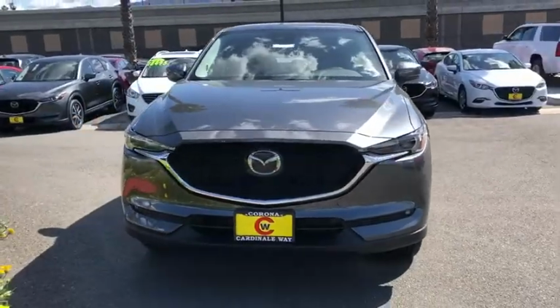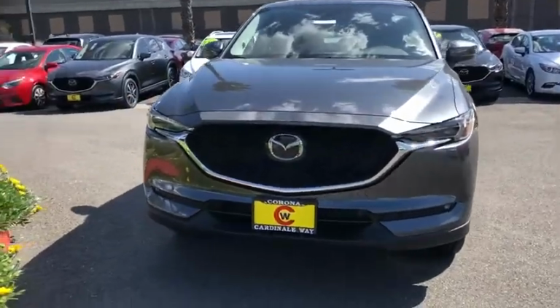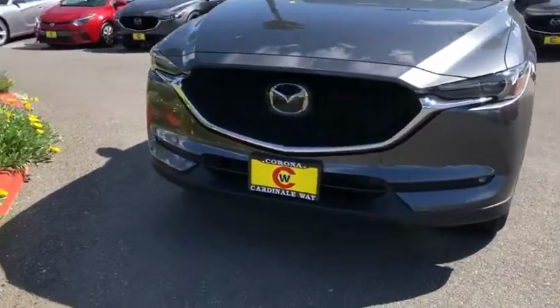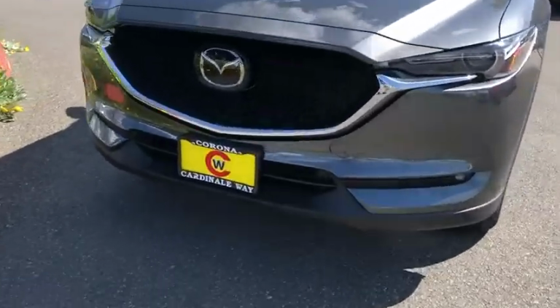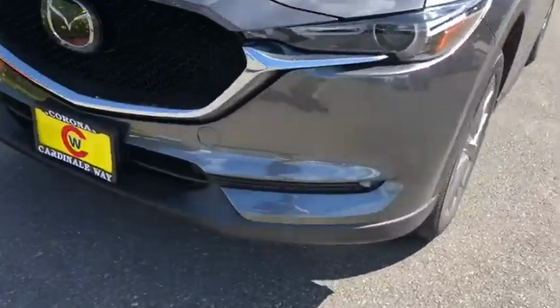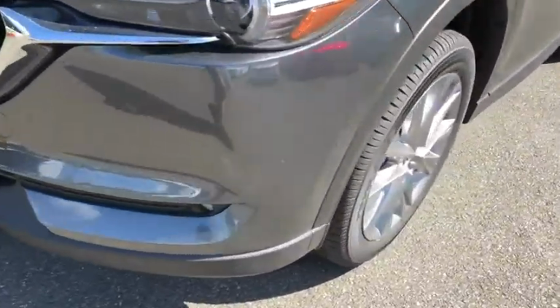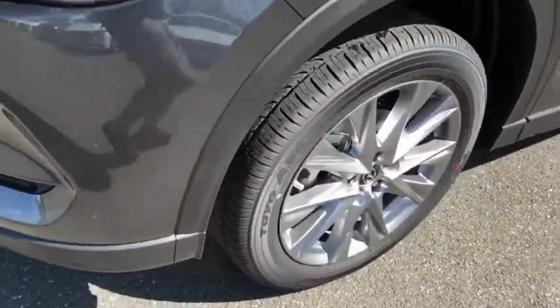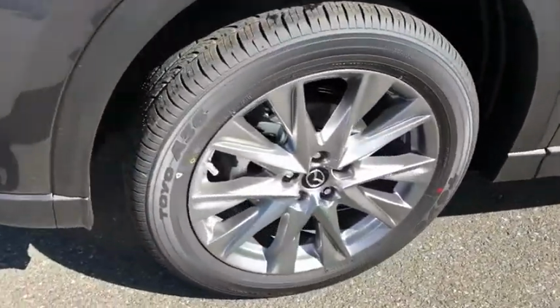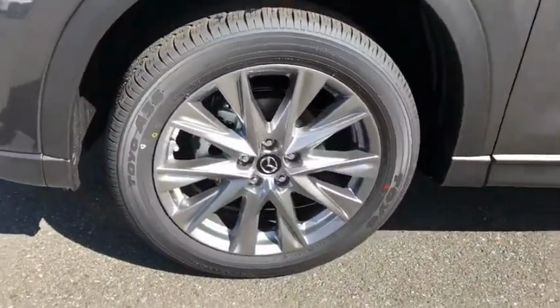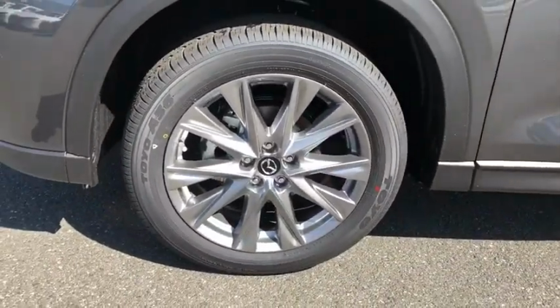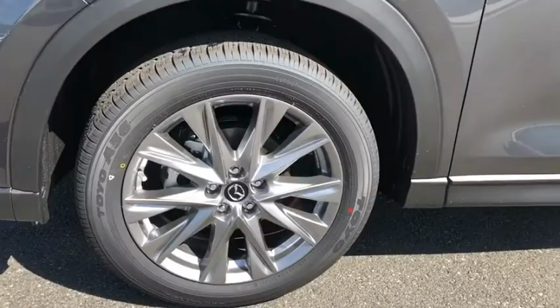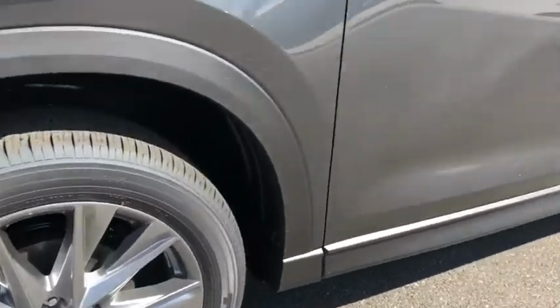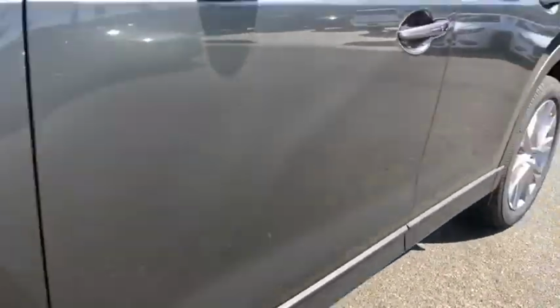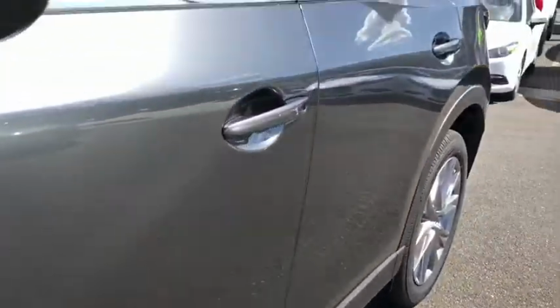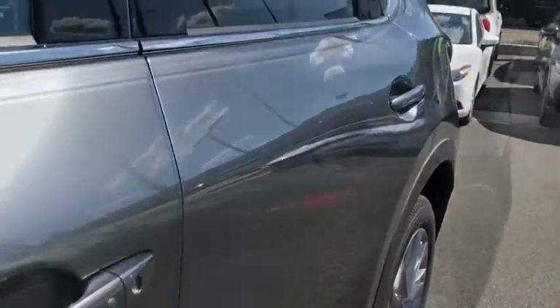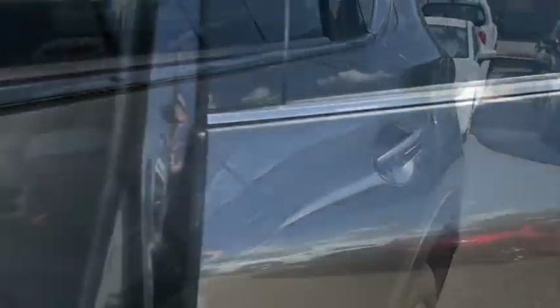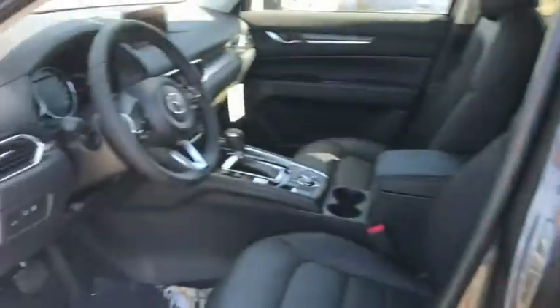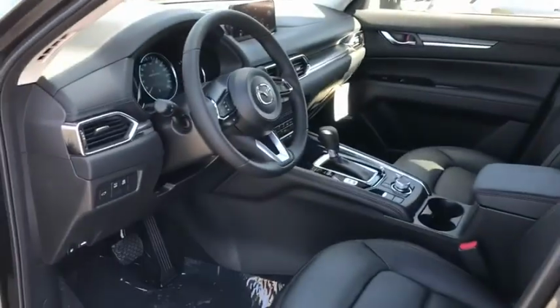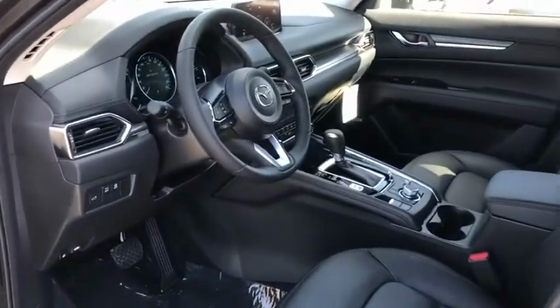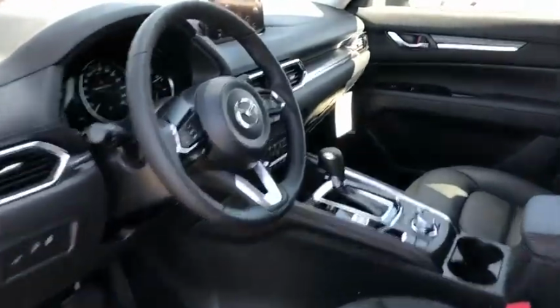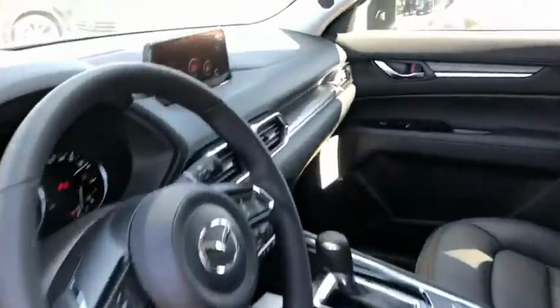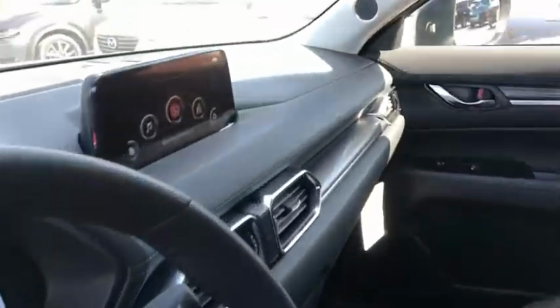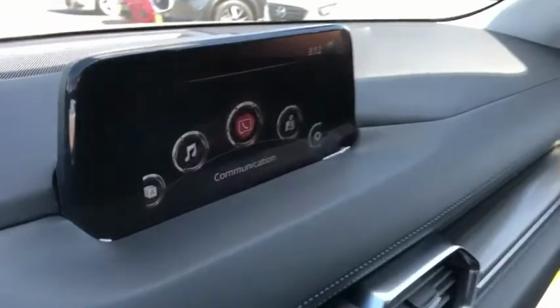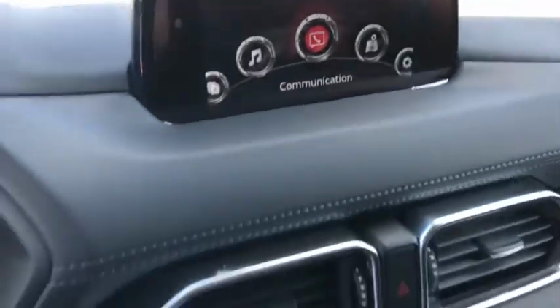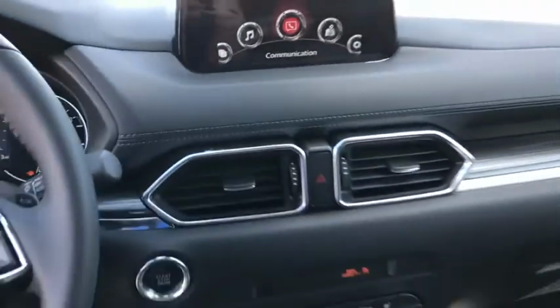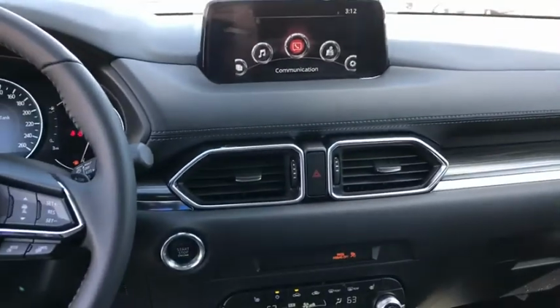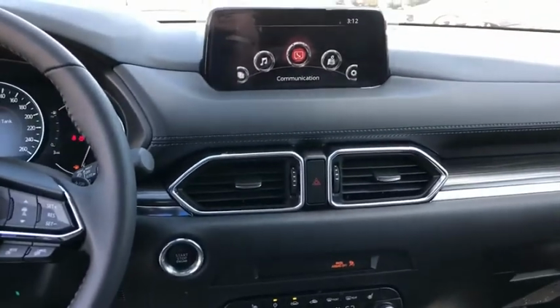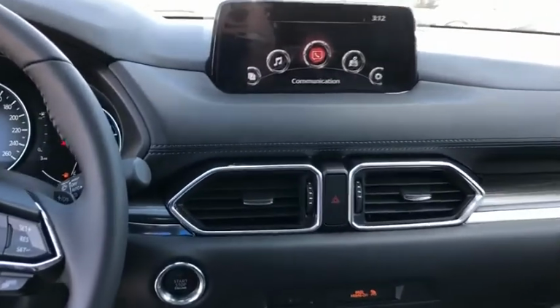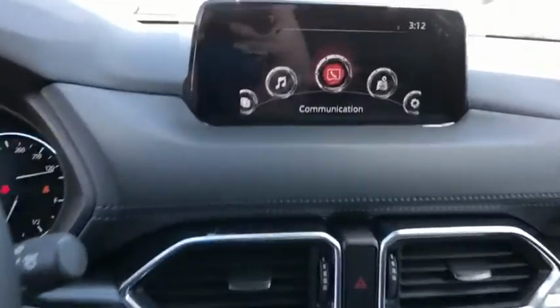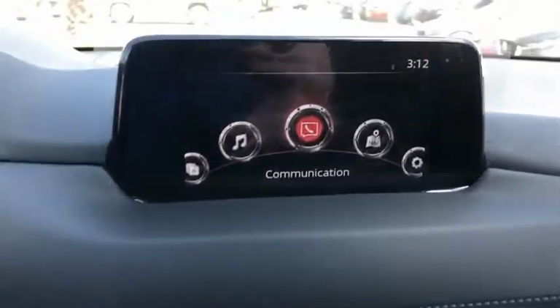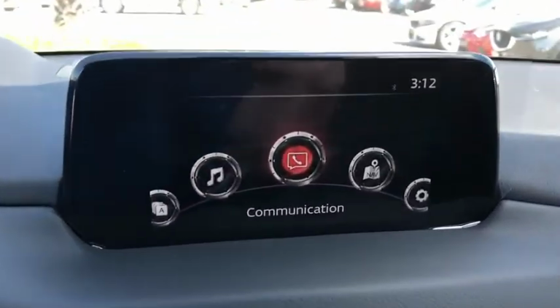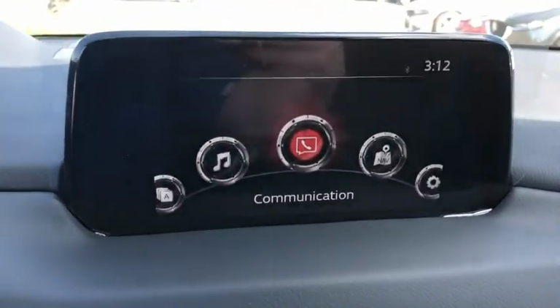Traction control, power passenger seat, power liftgate, dual airbags, power steering, four-wheel disc brakes, trip computer, heated front seat, fog light, rear window defroster, electronic stability control.